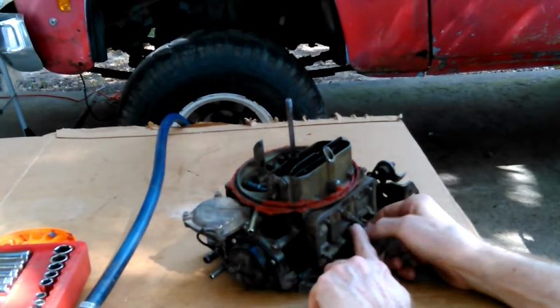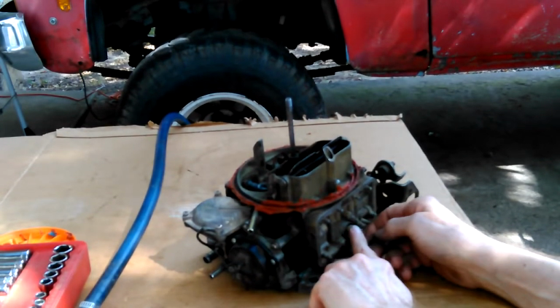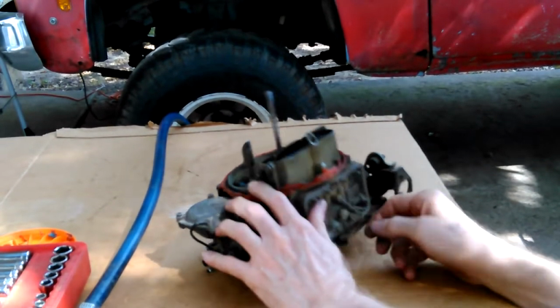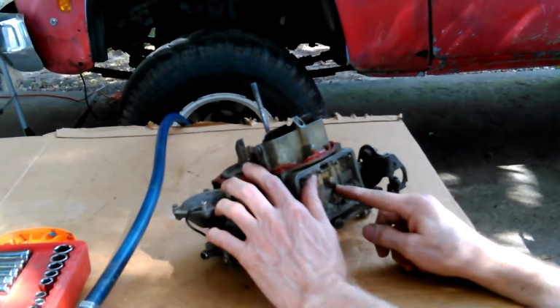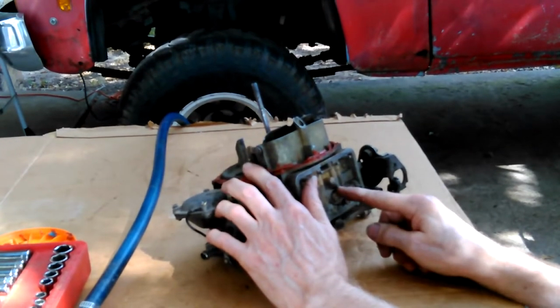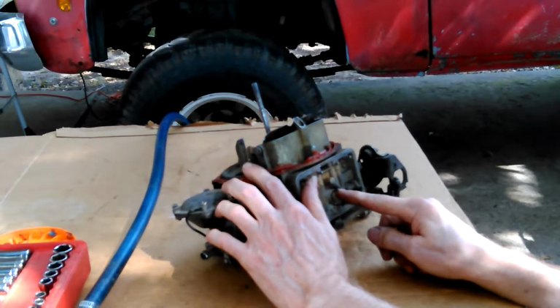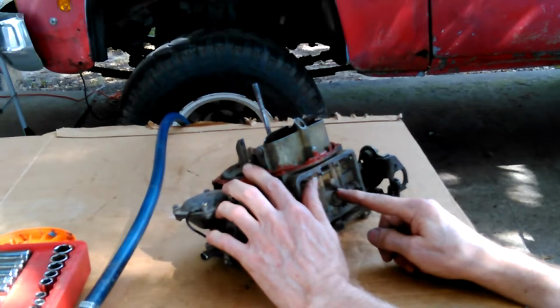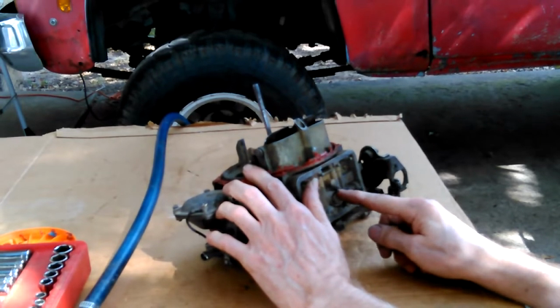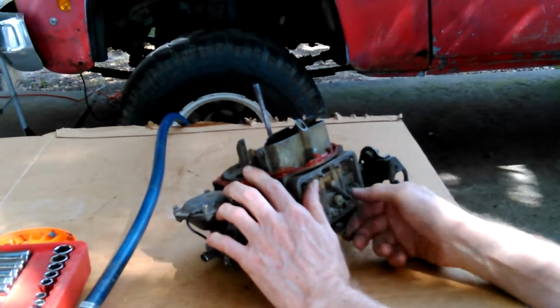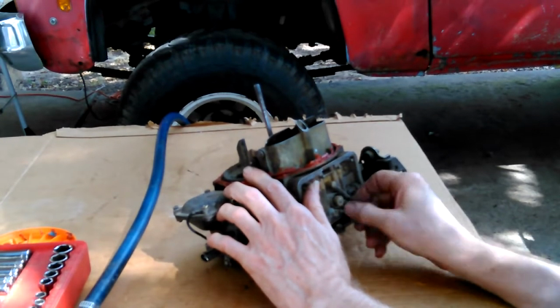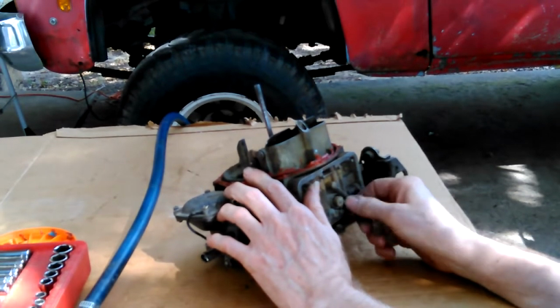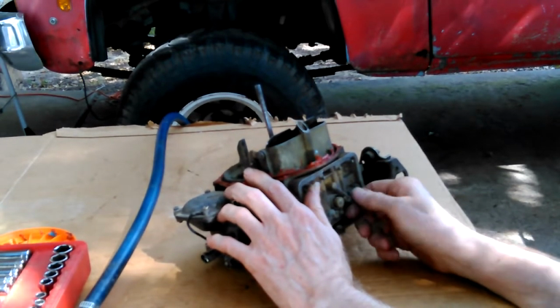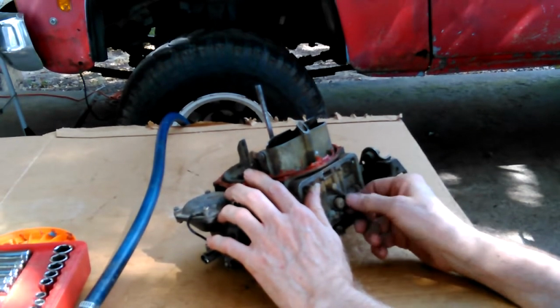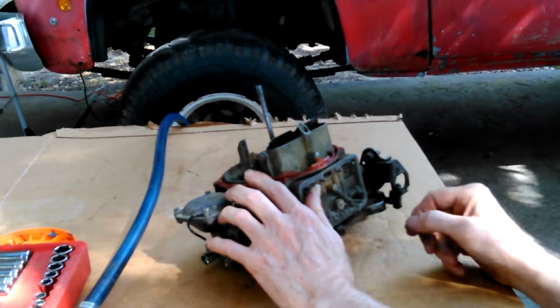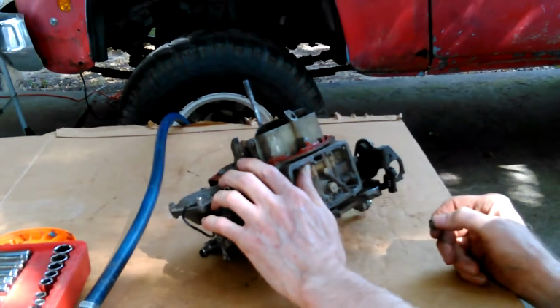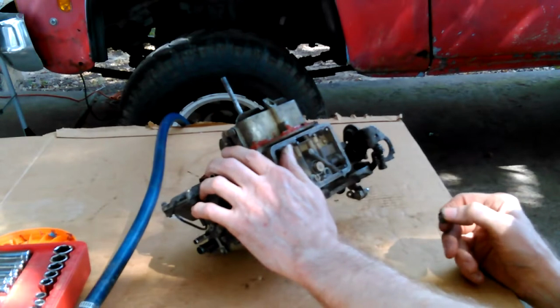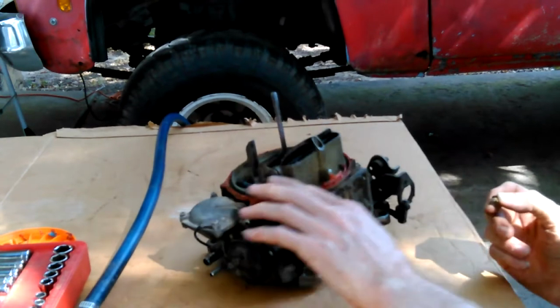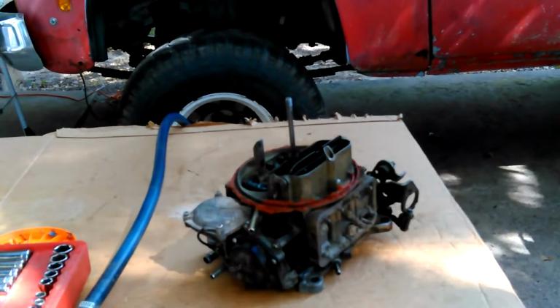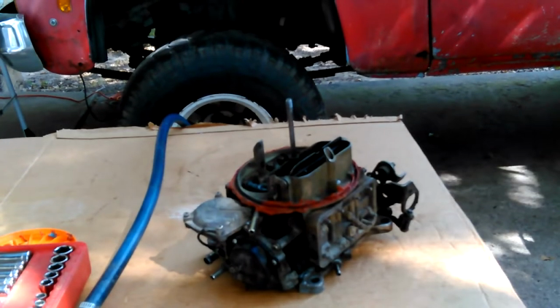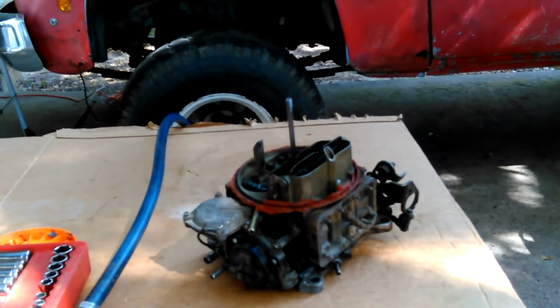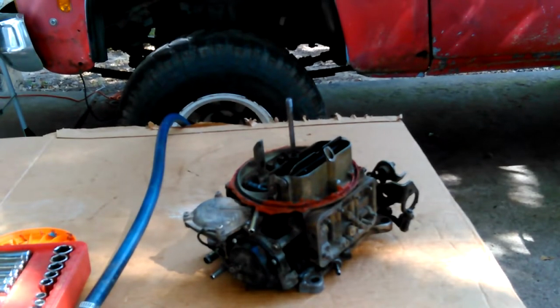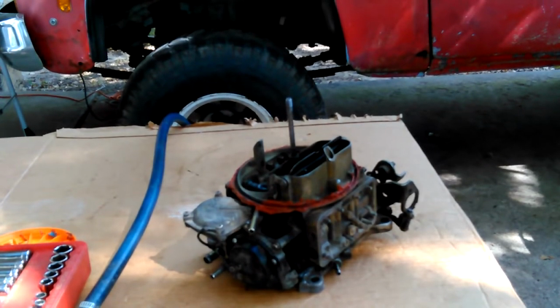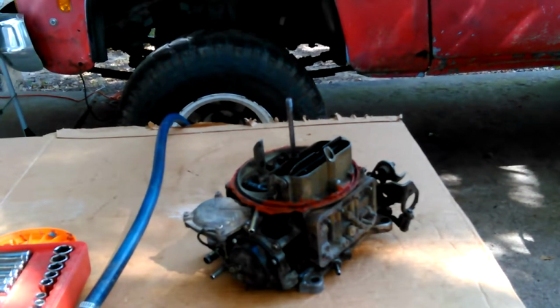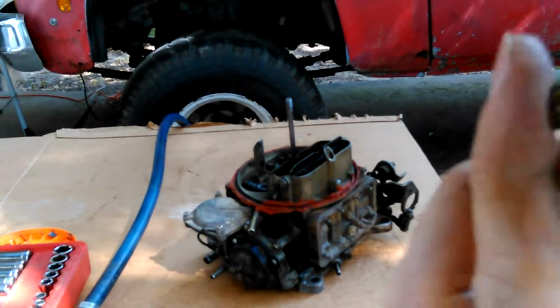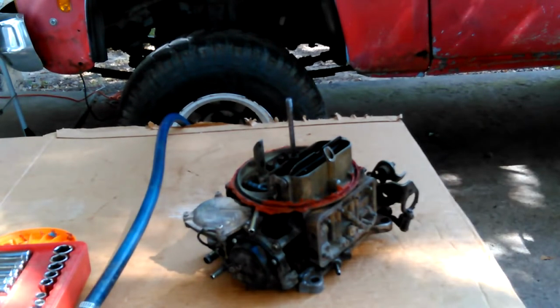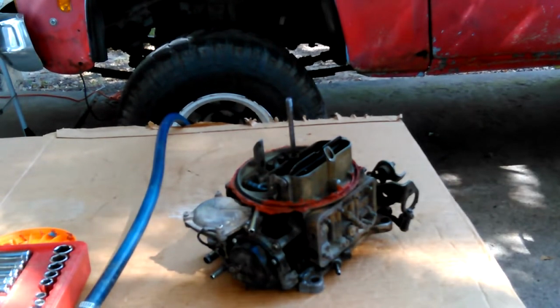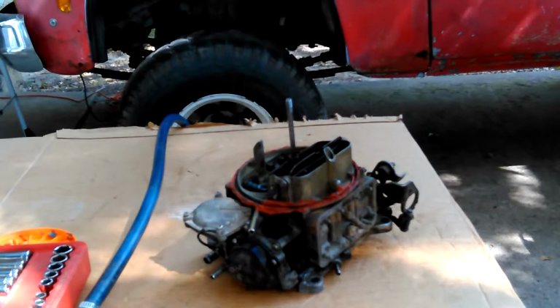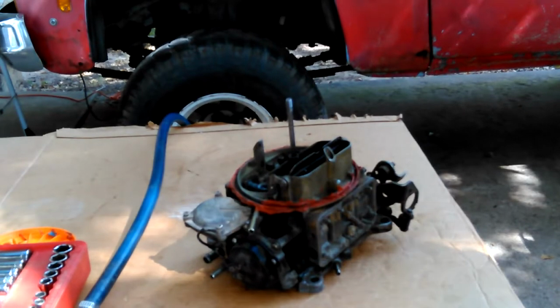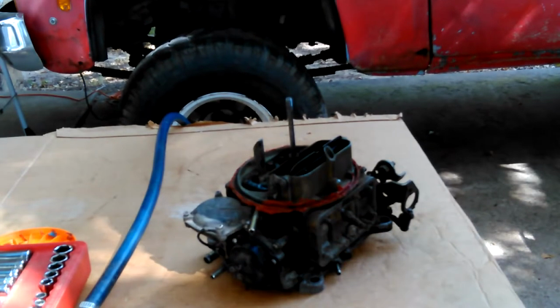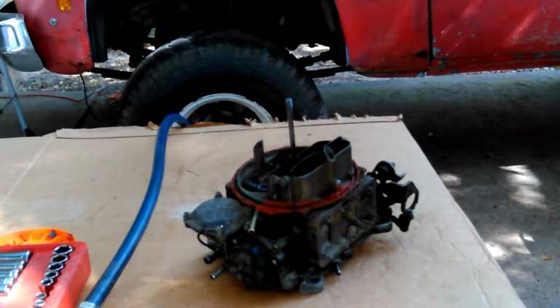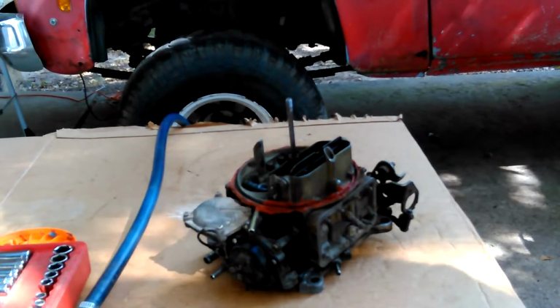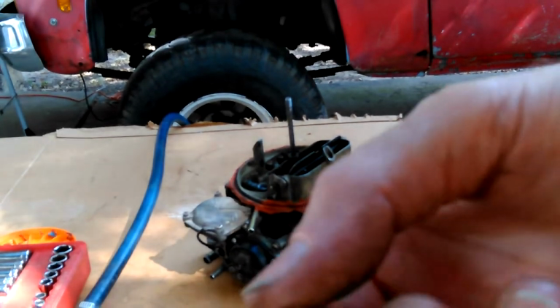When I blew through one of those holes, it puts more resistance on it, so I know I was going towards that. That's clean as a whistle — there wasn't any crep in it.